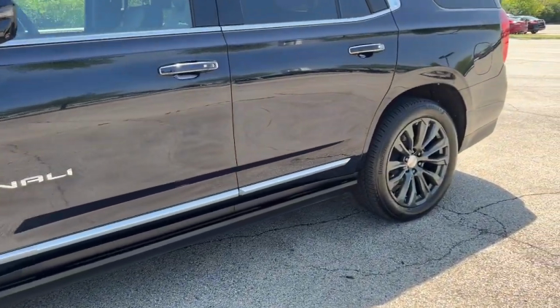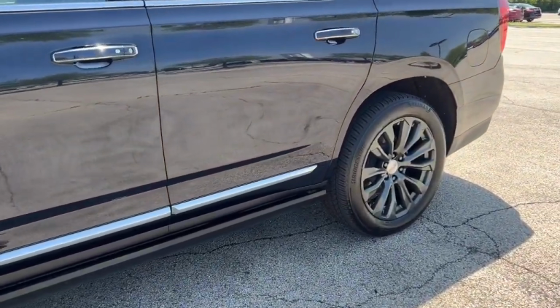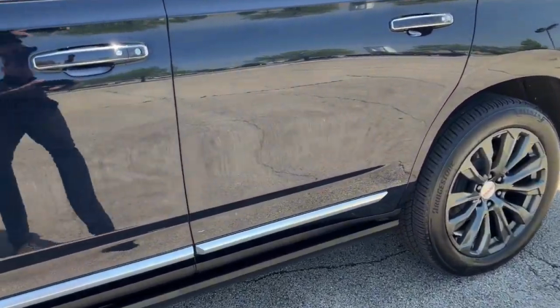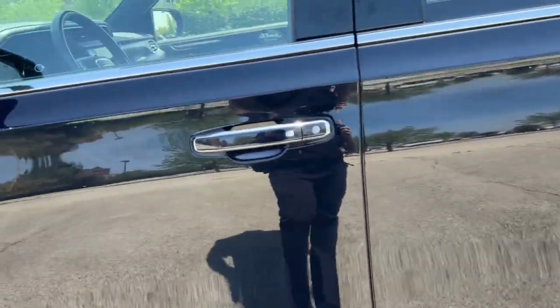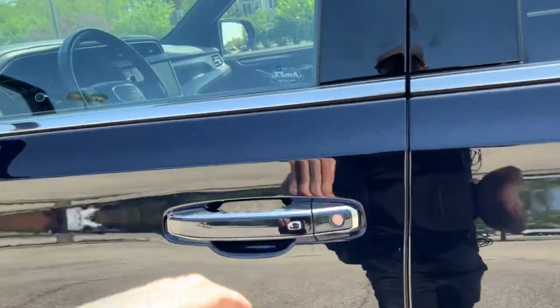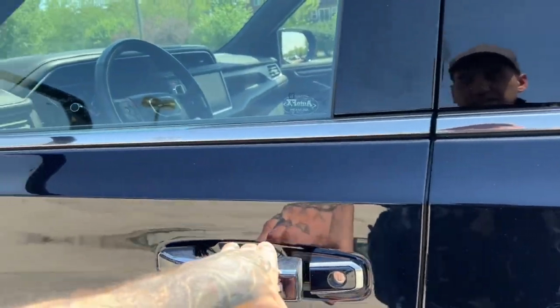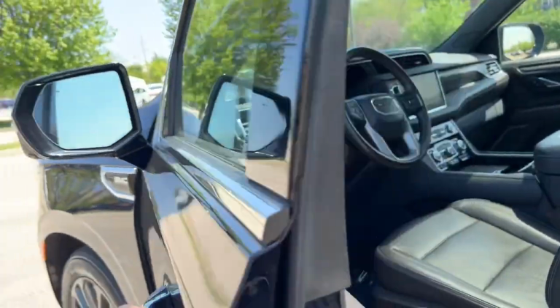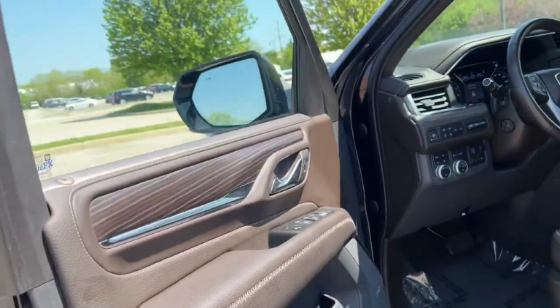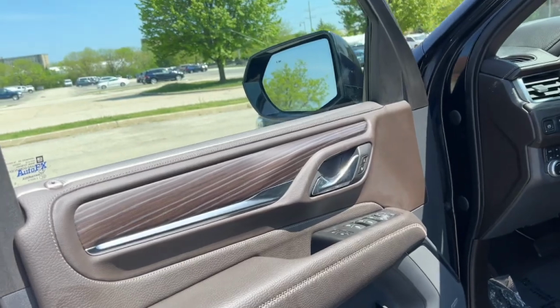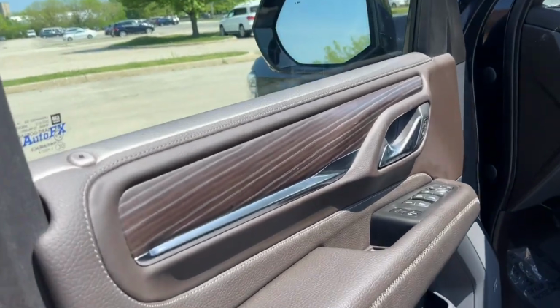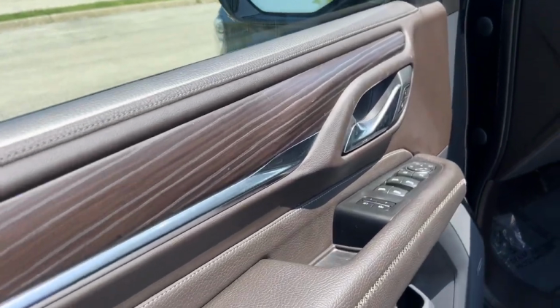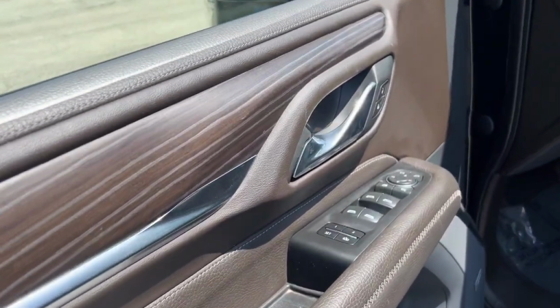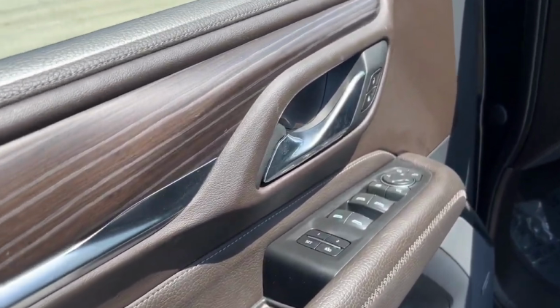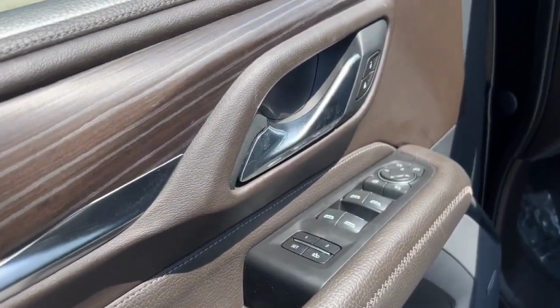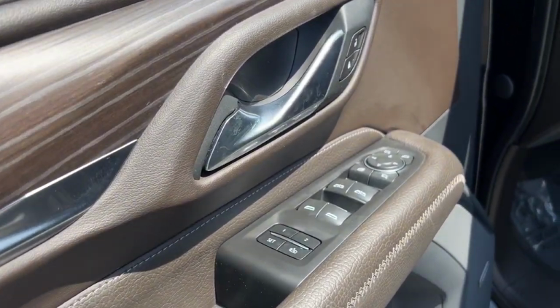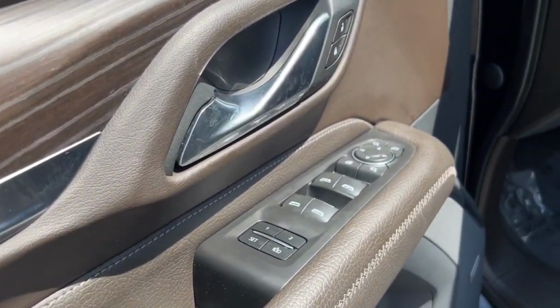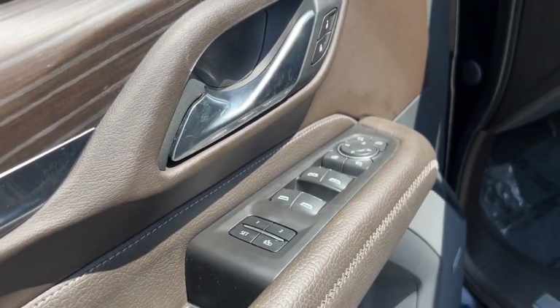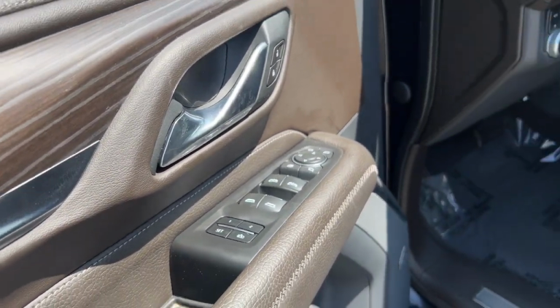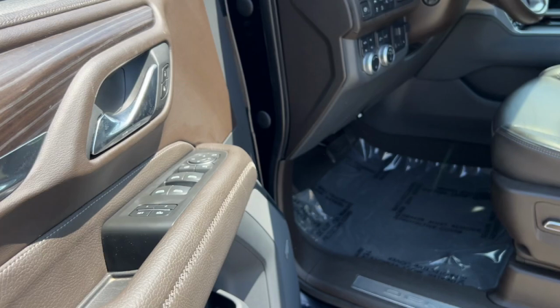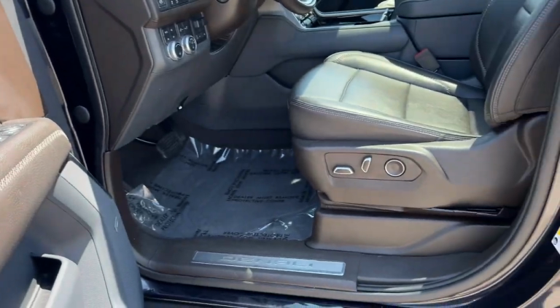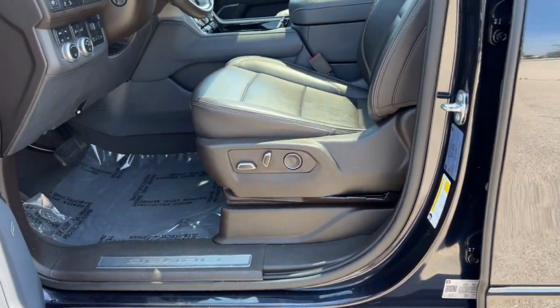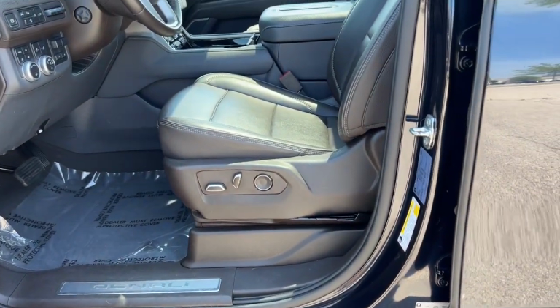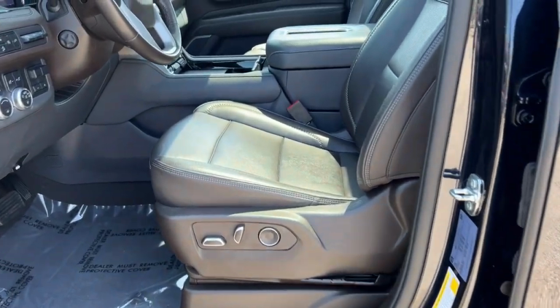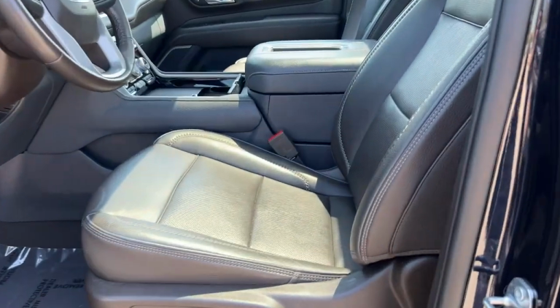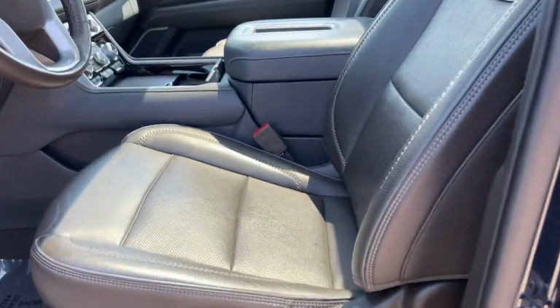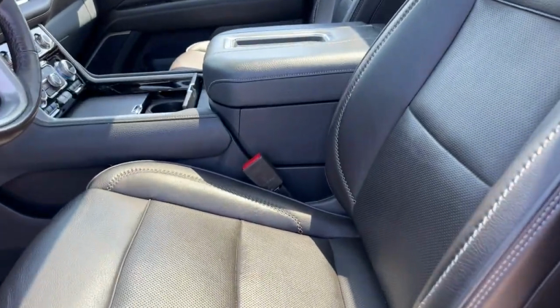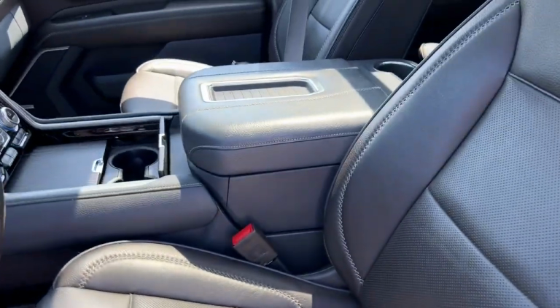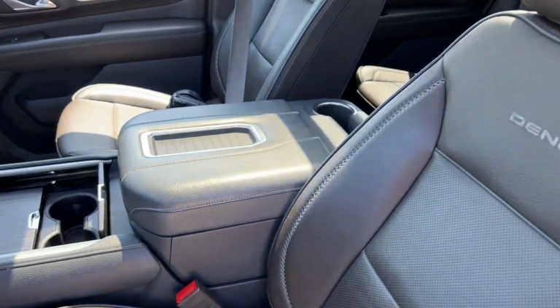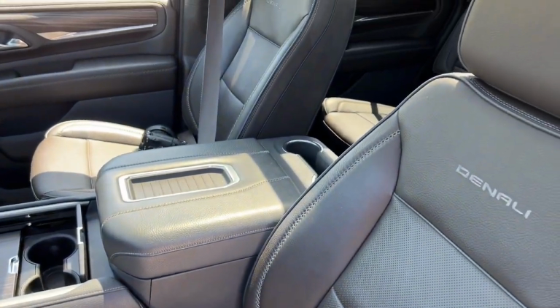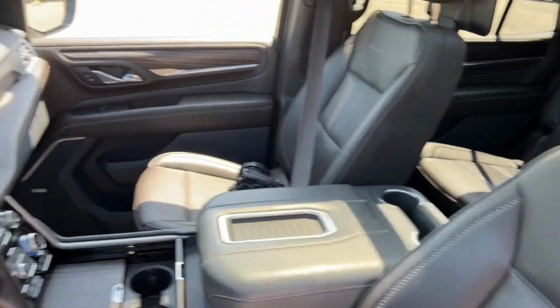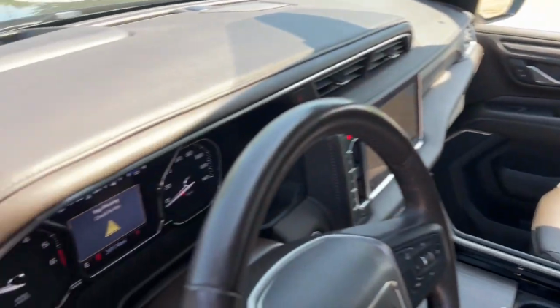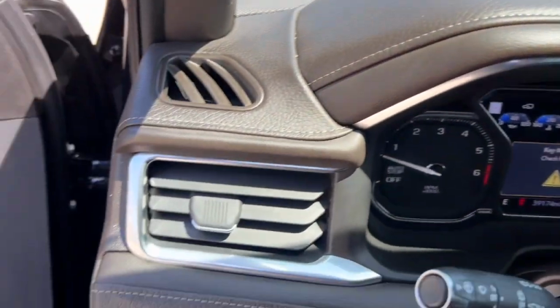It comes with these beautiful black rims as you can see. It is keyless entry and does have remote start. Beautiful wood interior accents. Memory buttons for your power driver's seat. It's beautiful brown perforated leather seating in here as you can see.